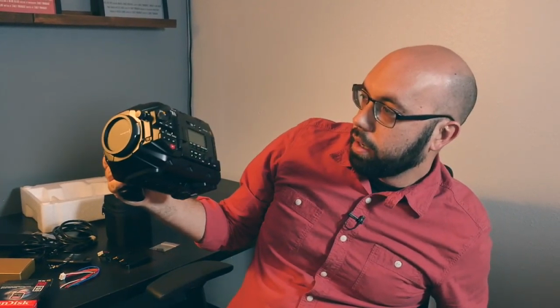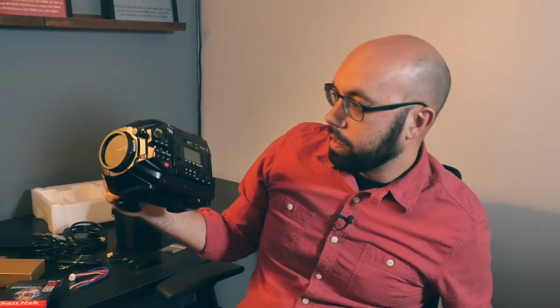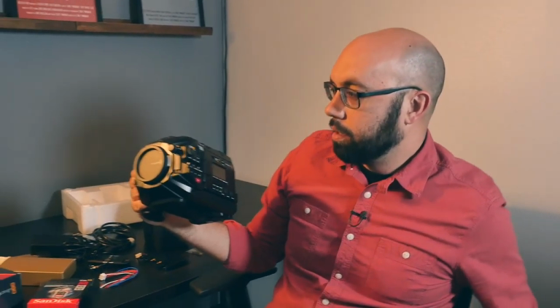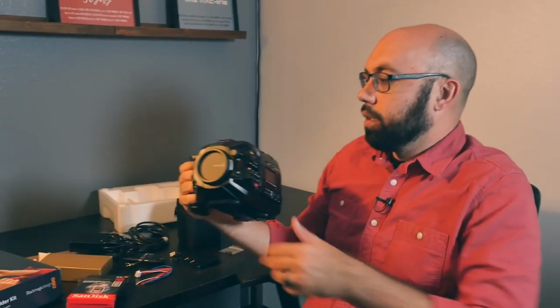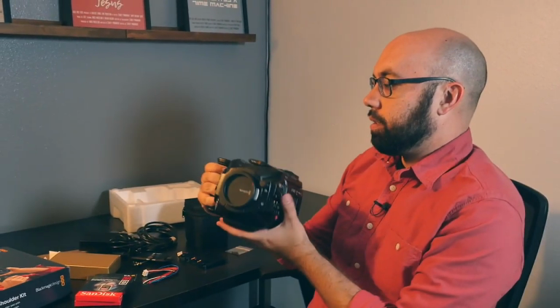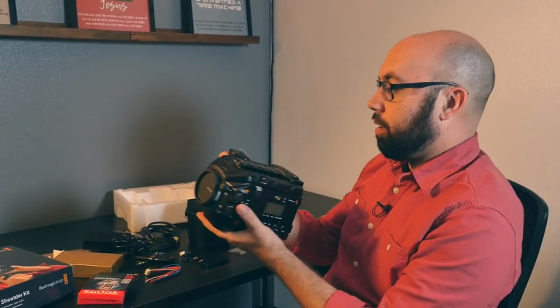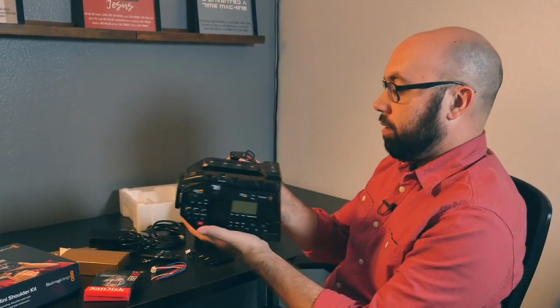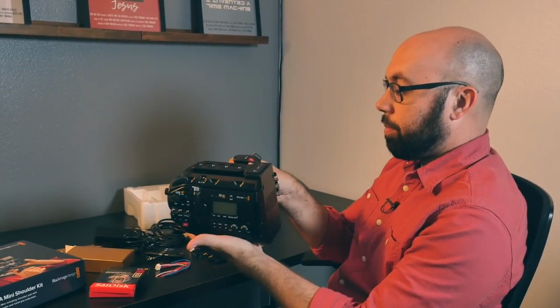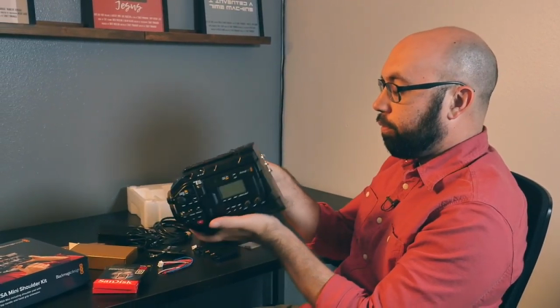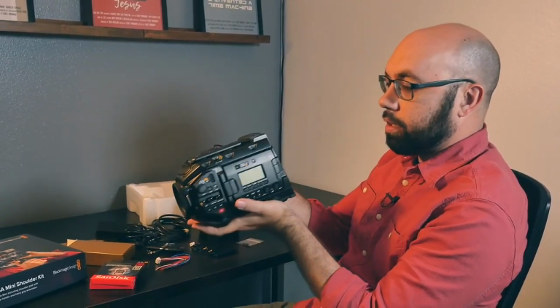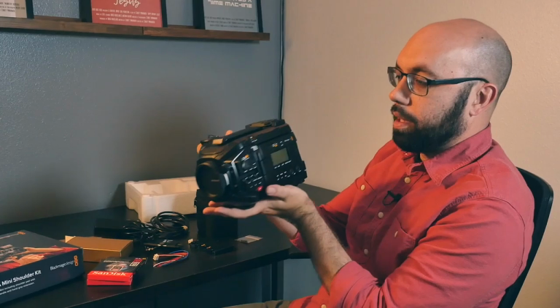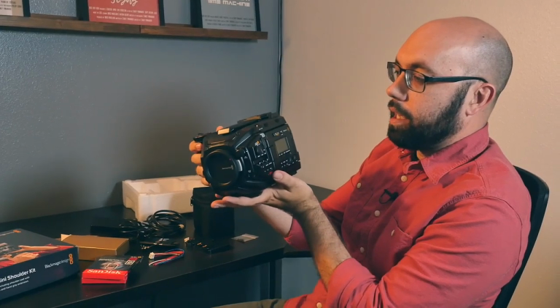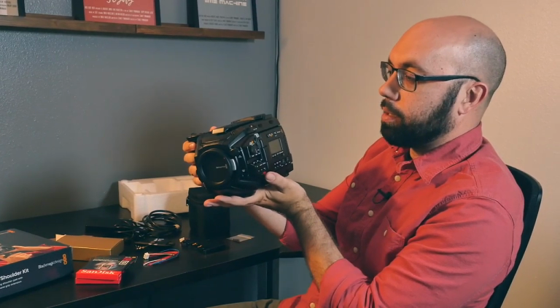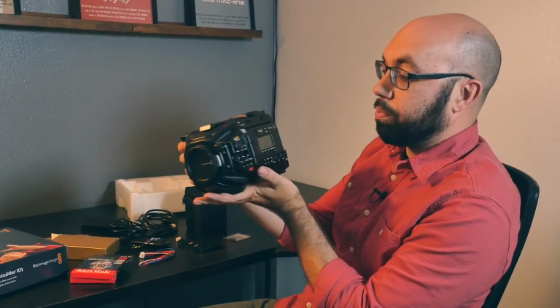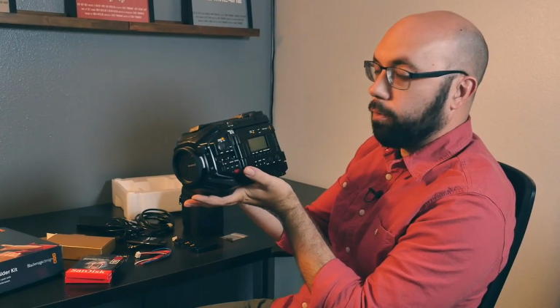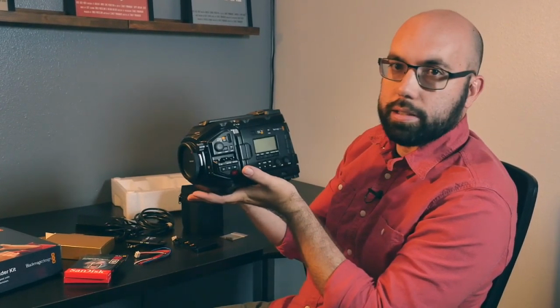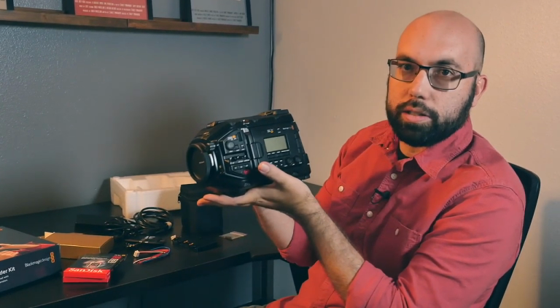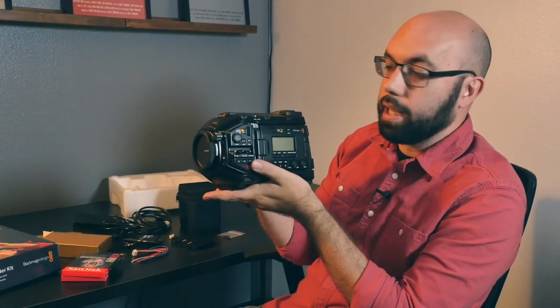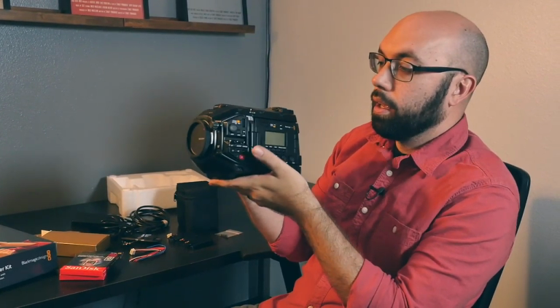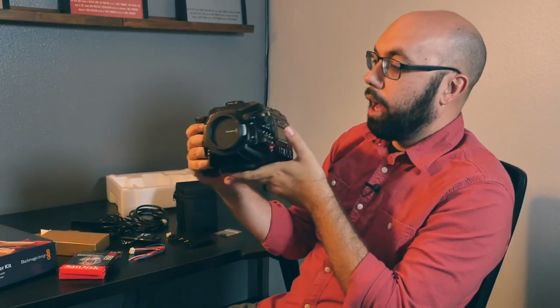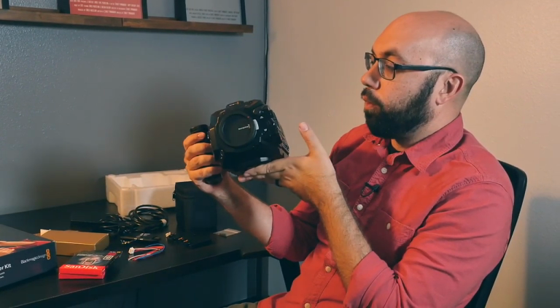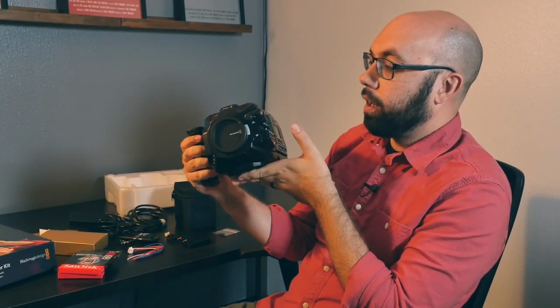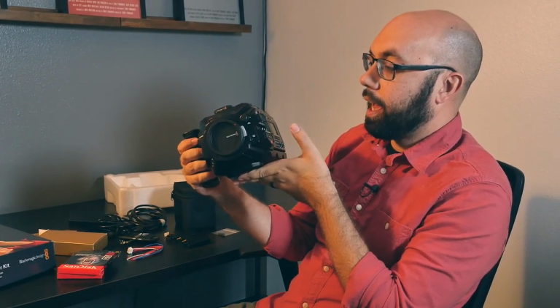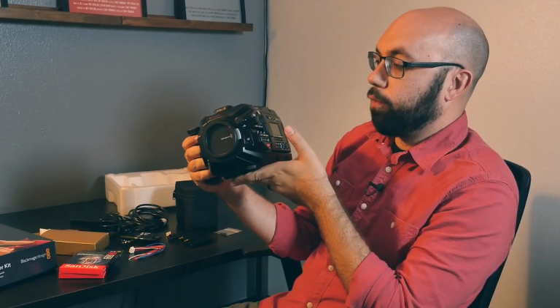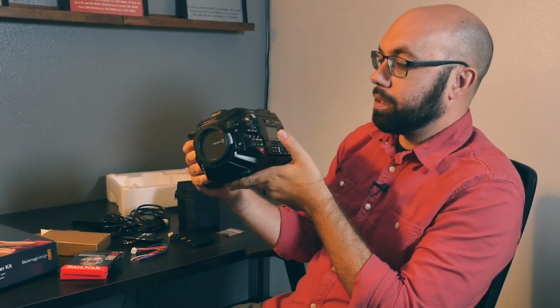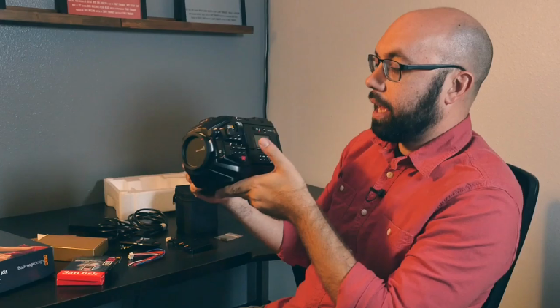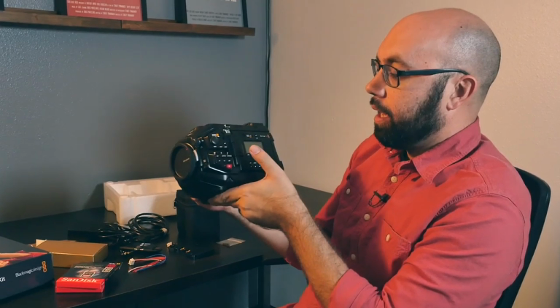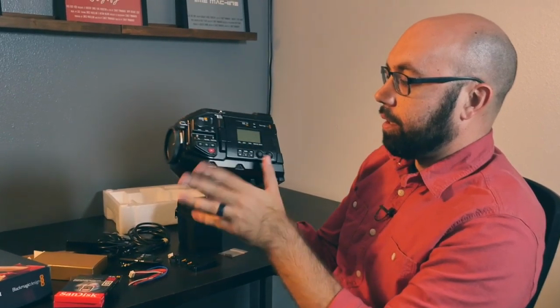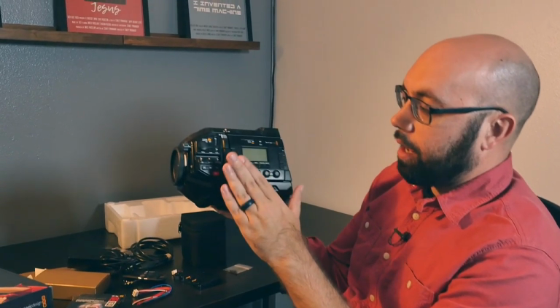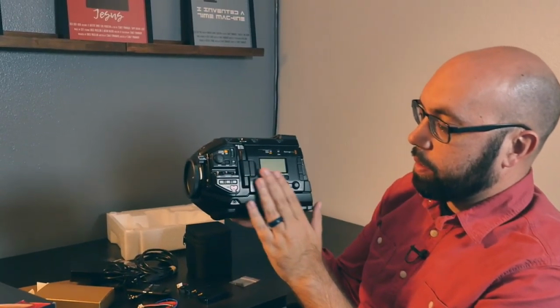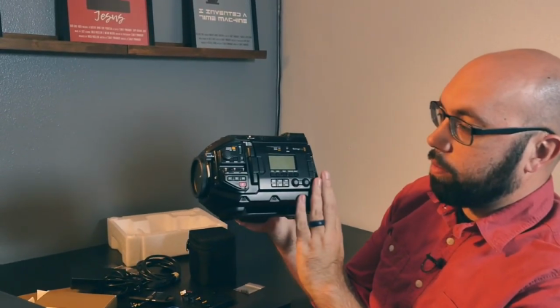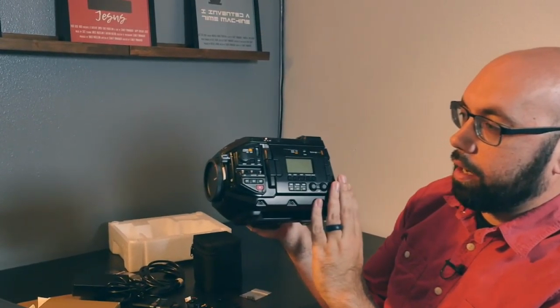Here it is. Some of the new features with the URSA Mini Pro versus the URSA Mini 4K and 4.6K is a lot of what you see right here.